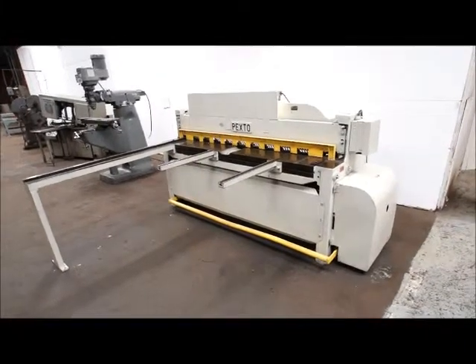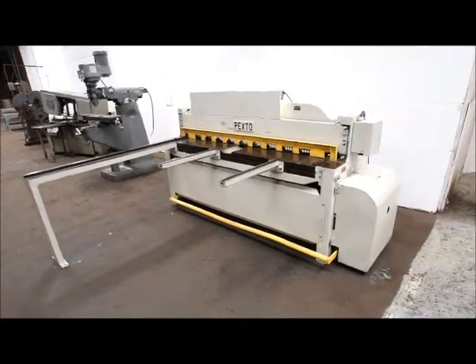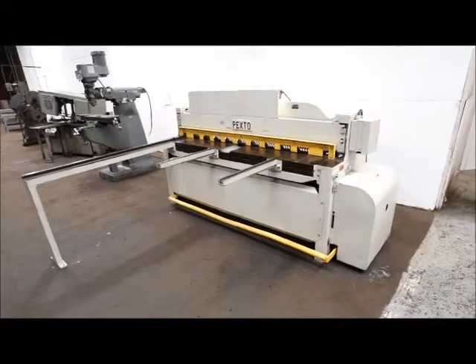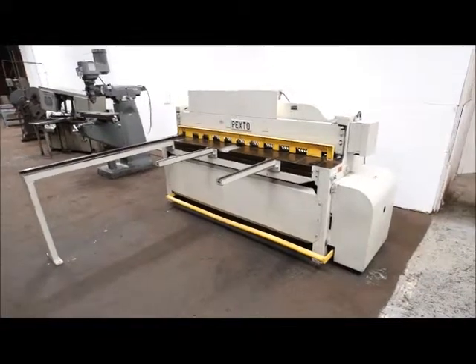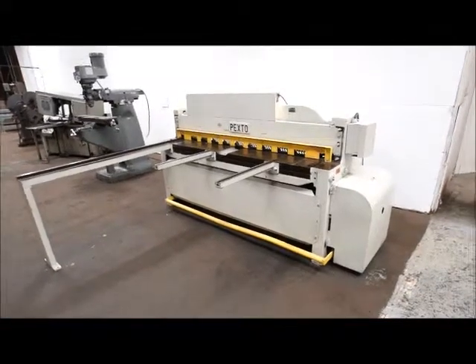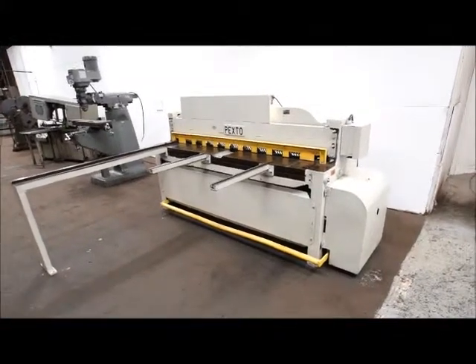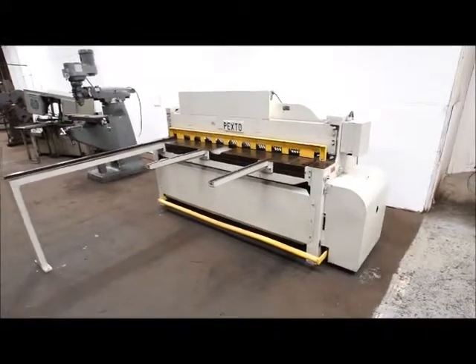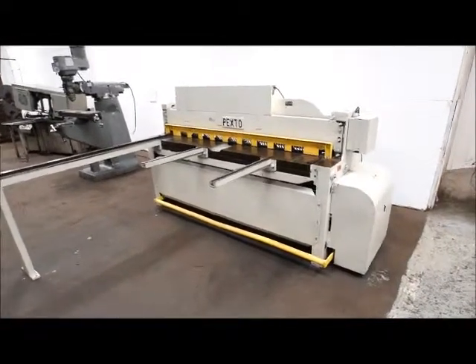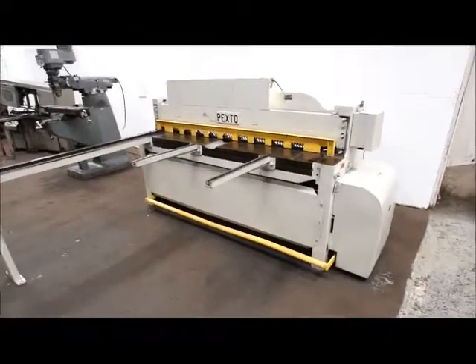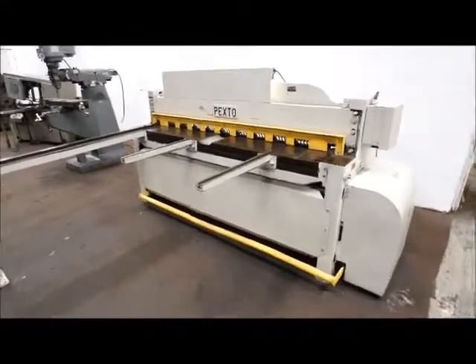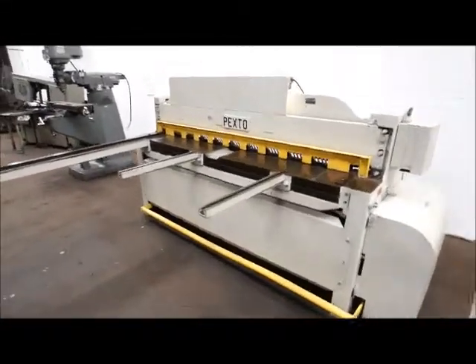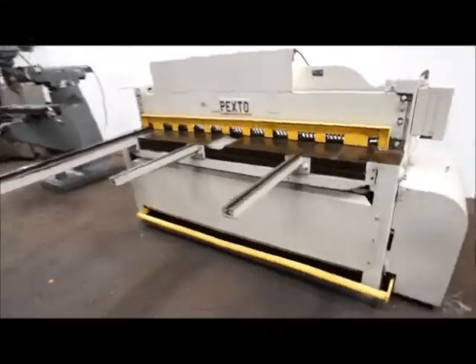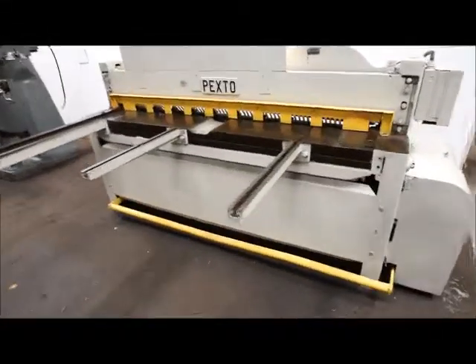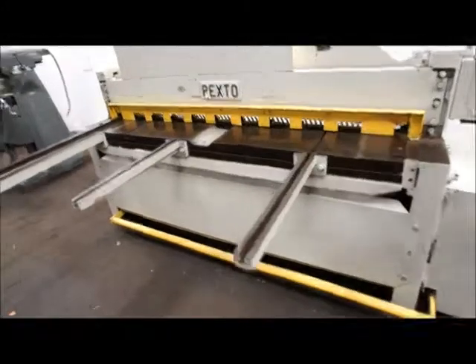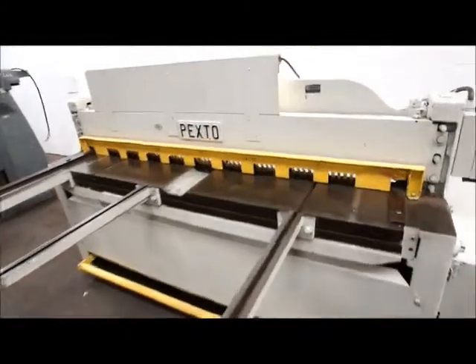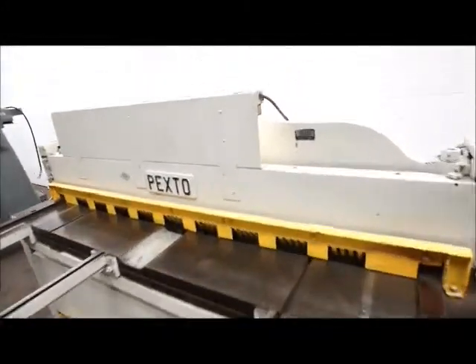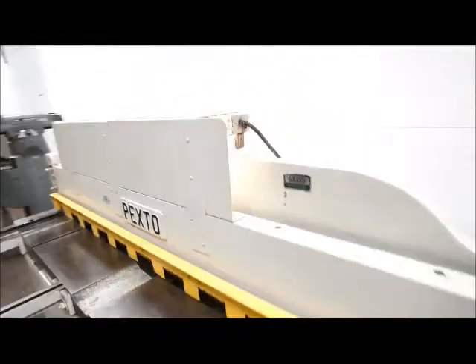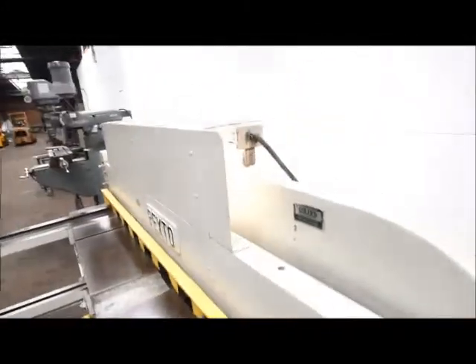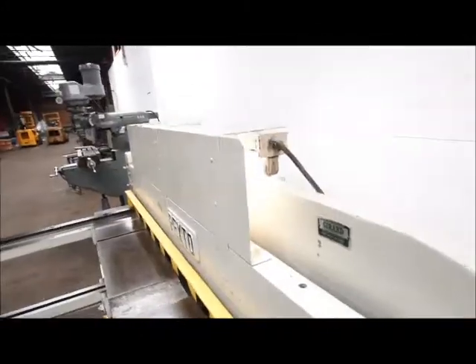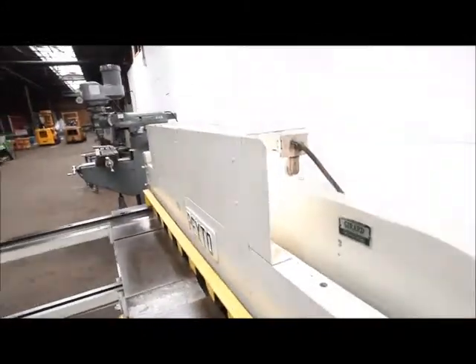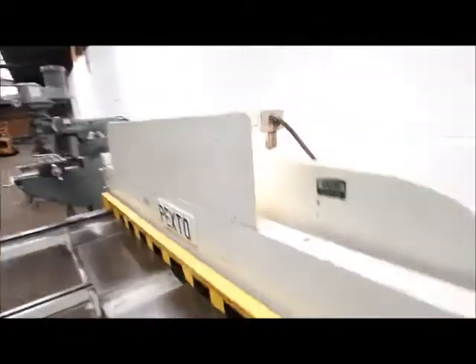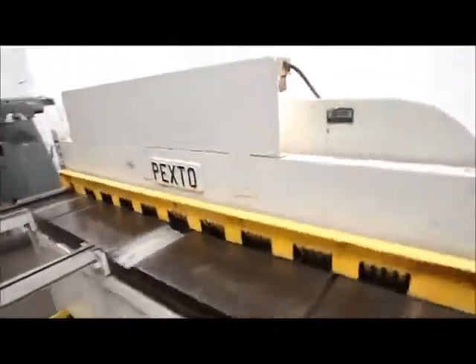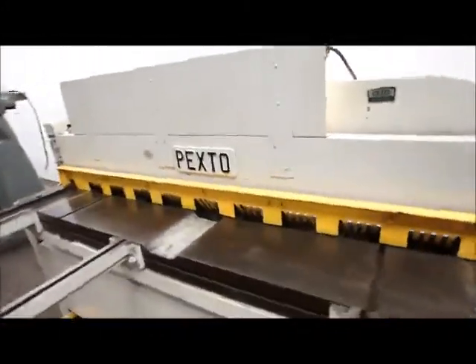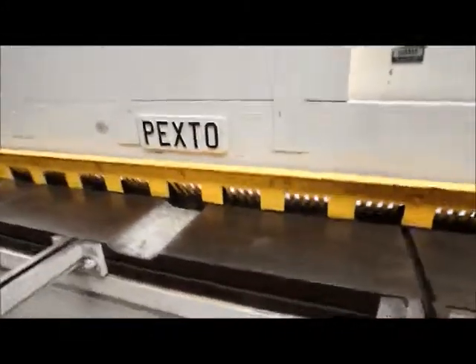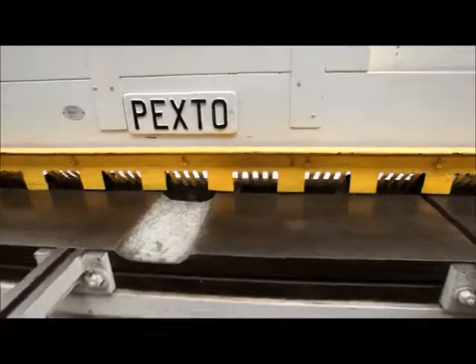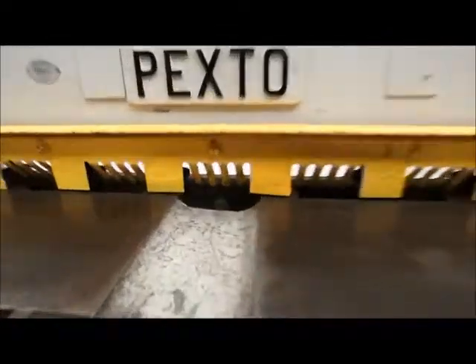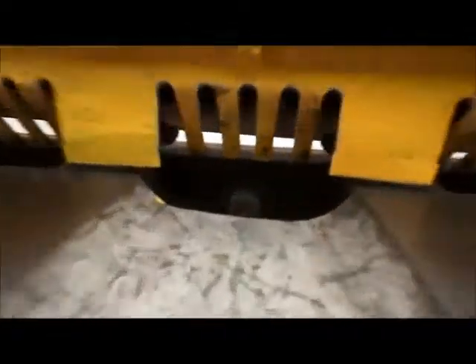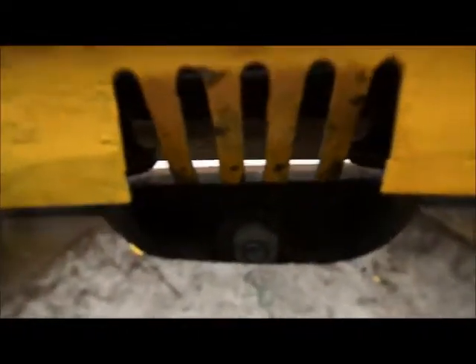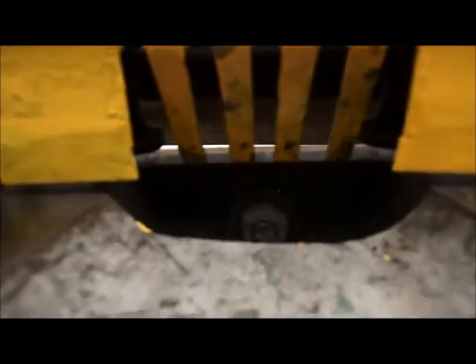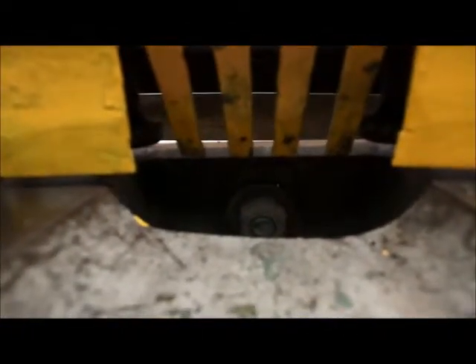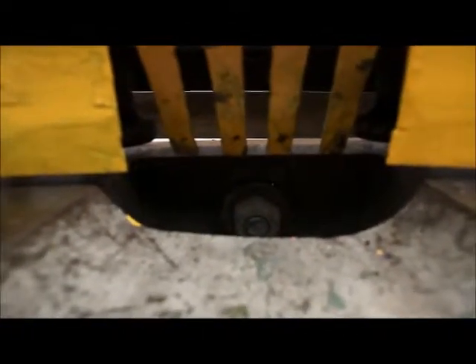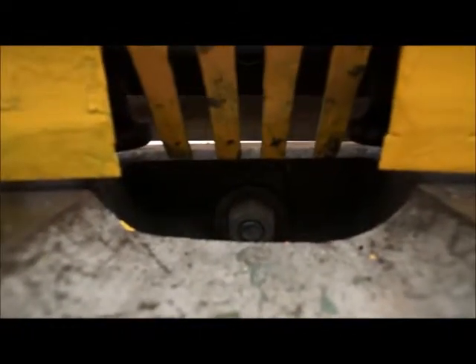We got a Pexto six-foot 14-gauge mild steel shears. Got a few nice features — it's got a work light, which is handy. Creates a nice shadow in there; you can see the shadow back there where the light begins.